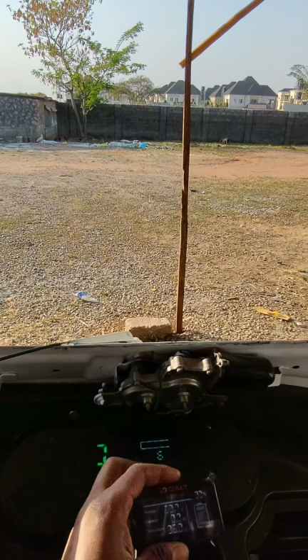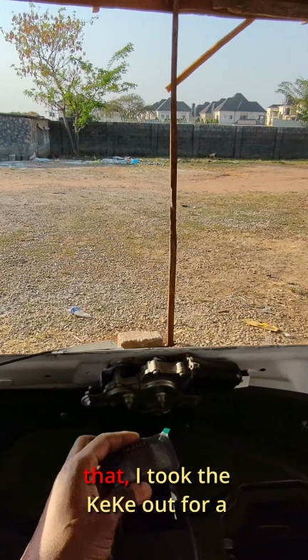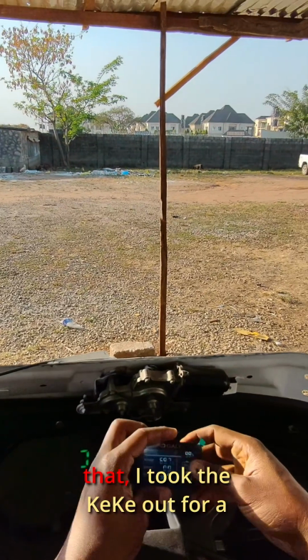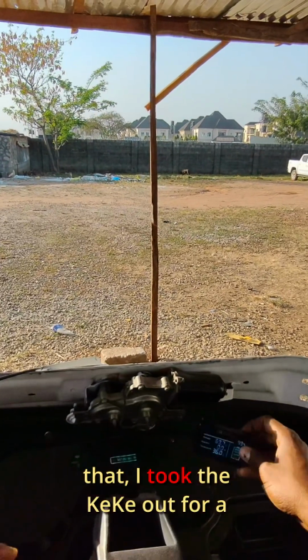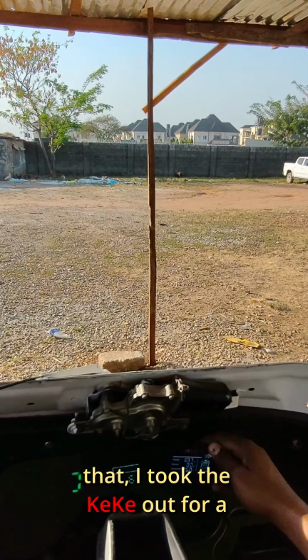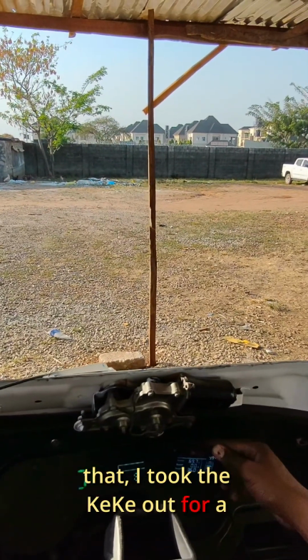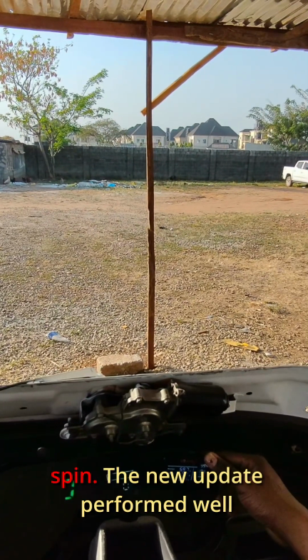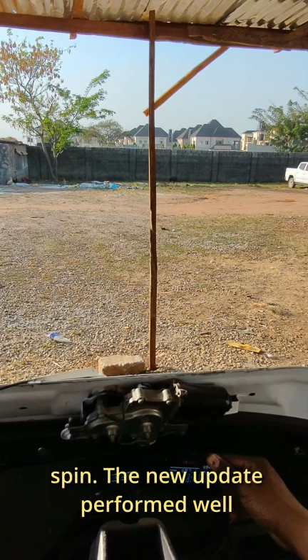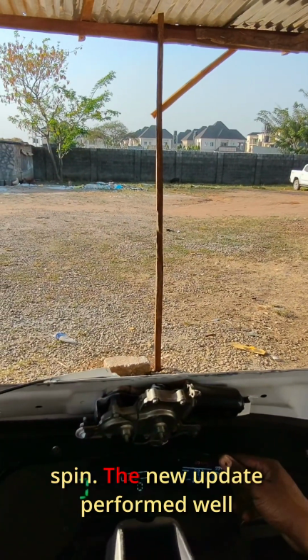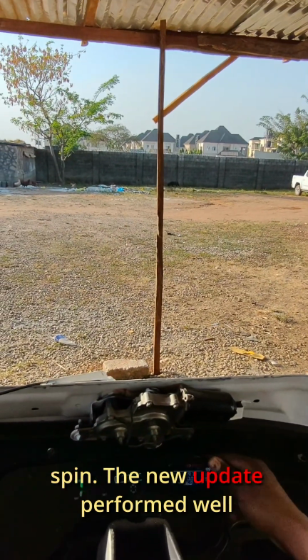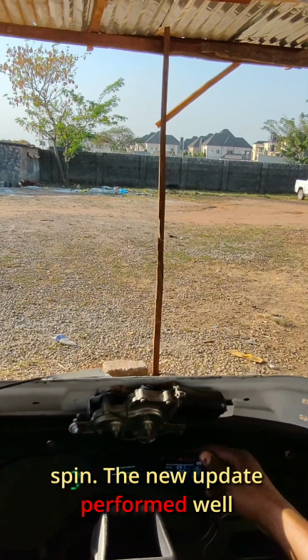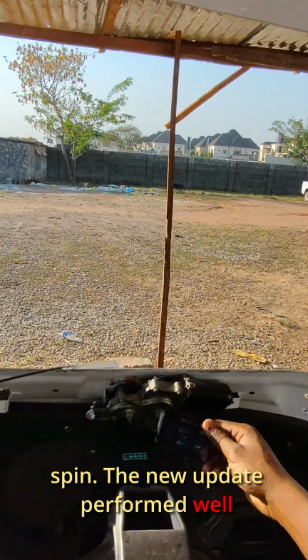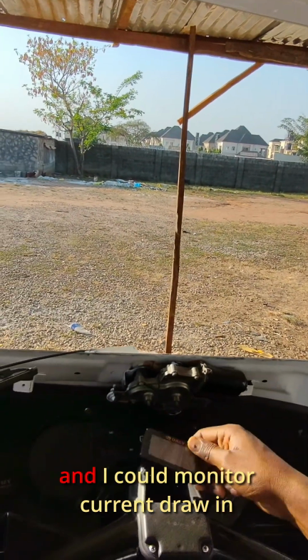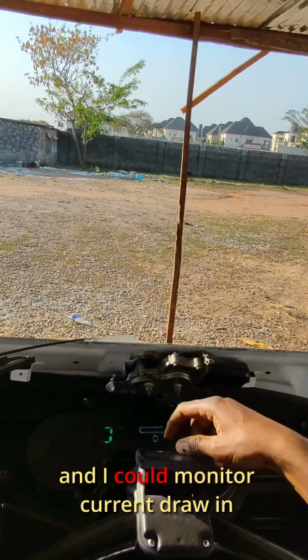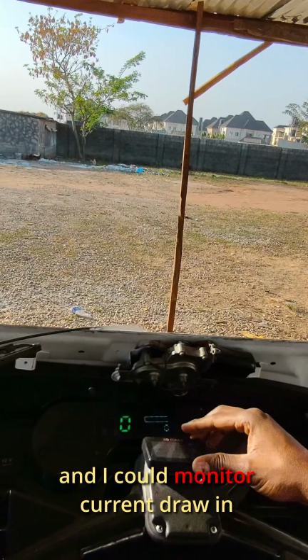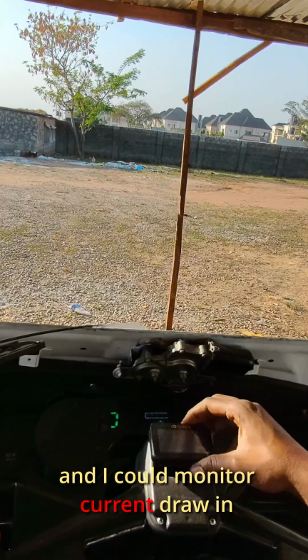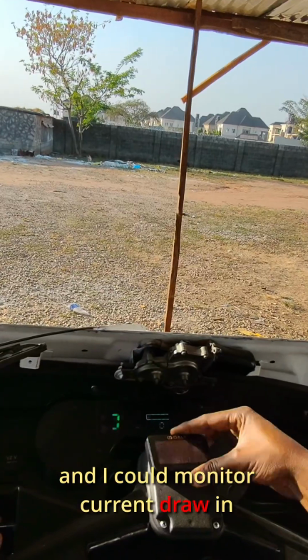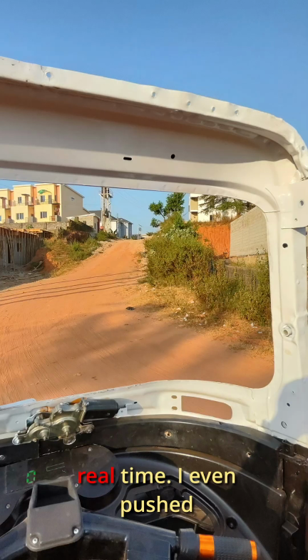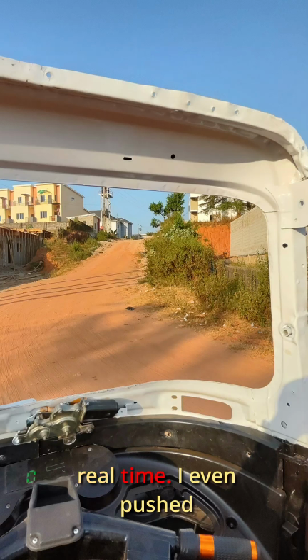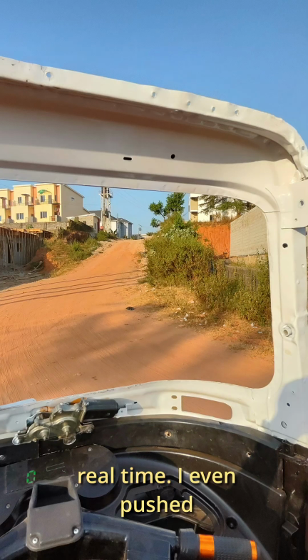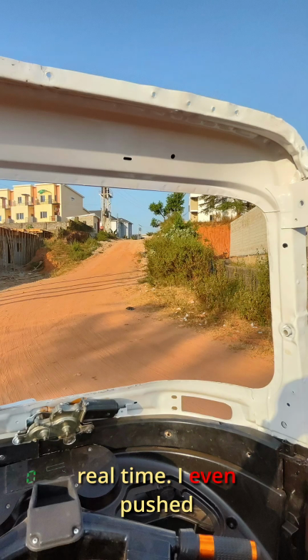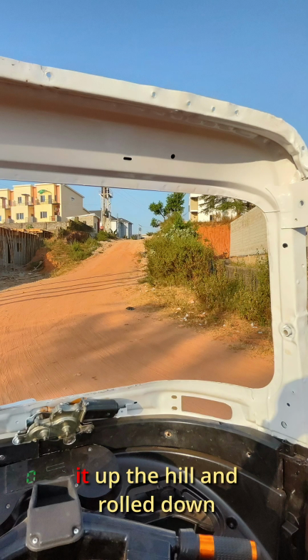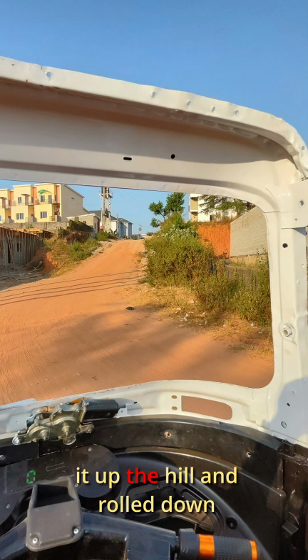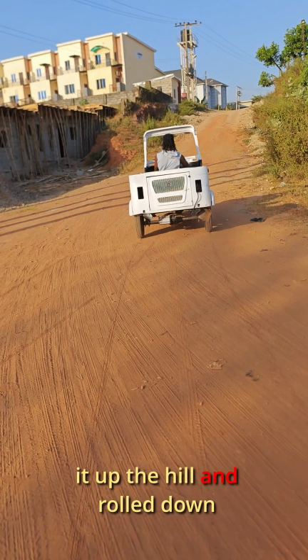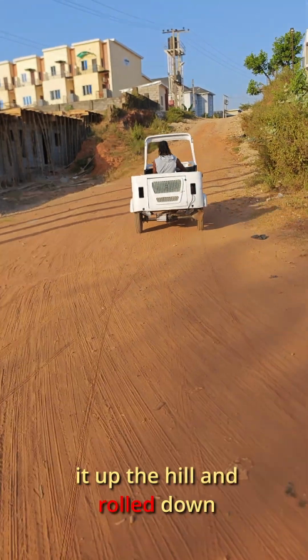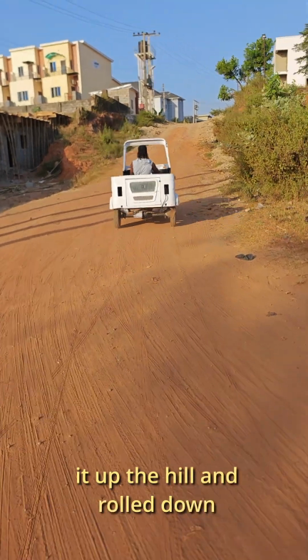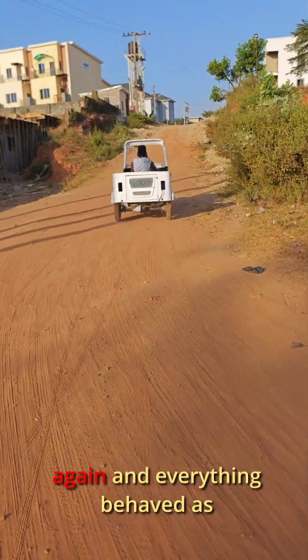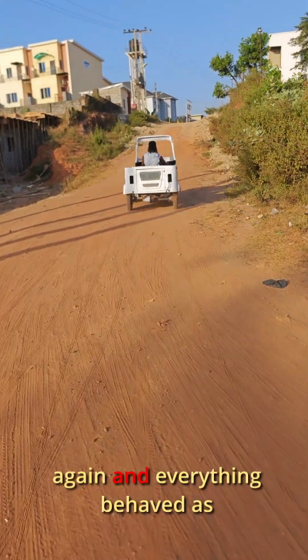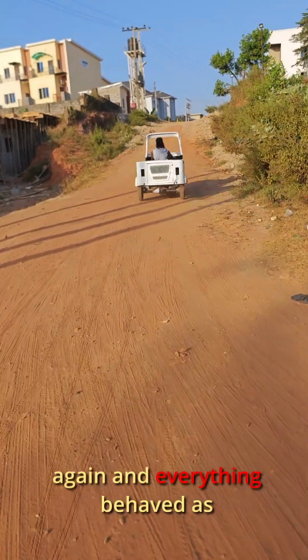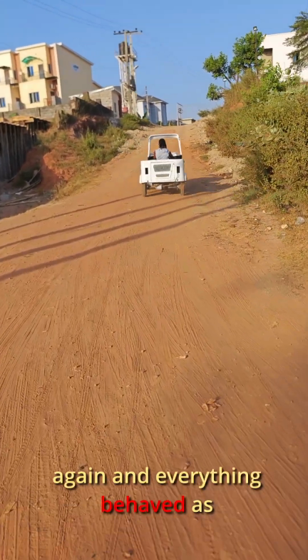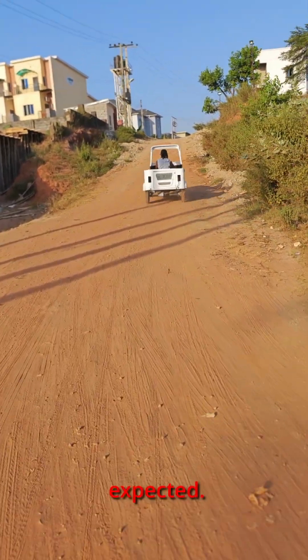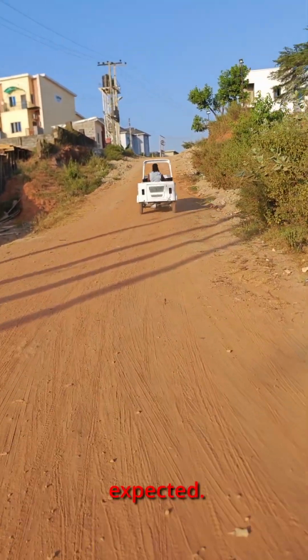After that, I took the KK out for a spin. The new update performed well and I could monitor current draw in real time. I even pushed it up the hill and rolled down again and everything was as expected.